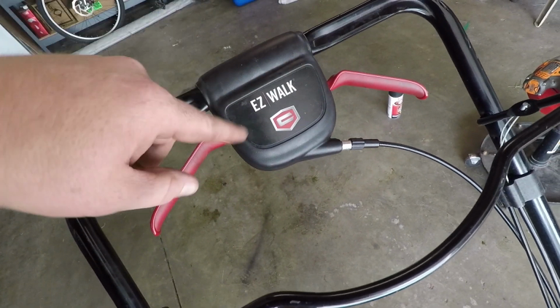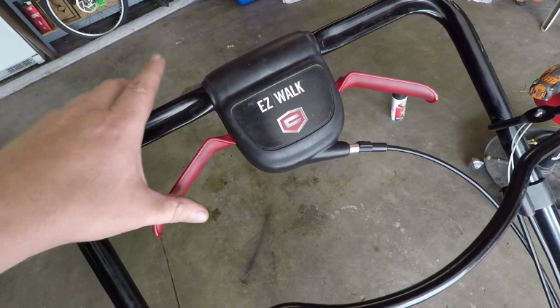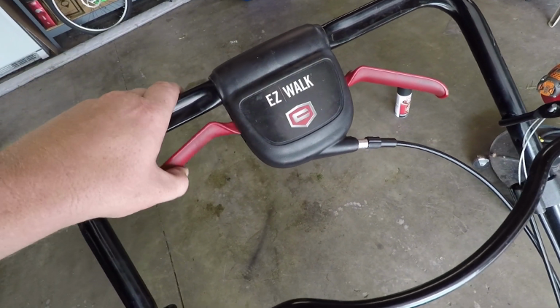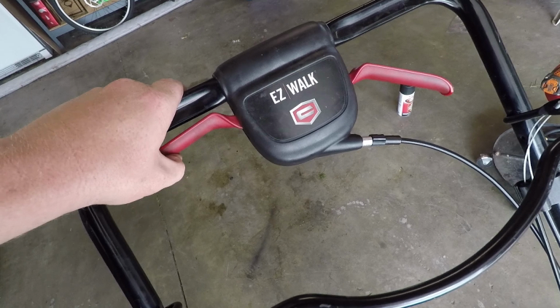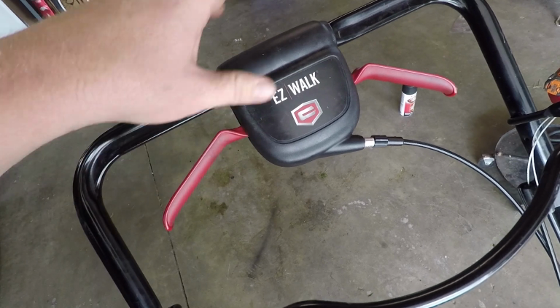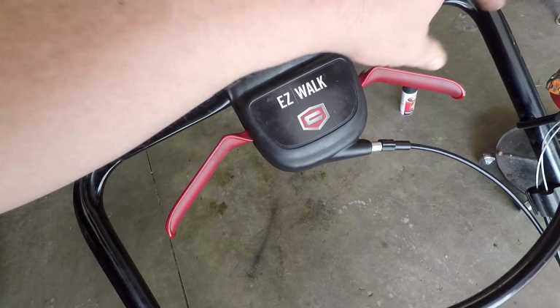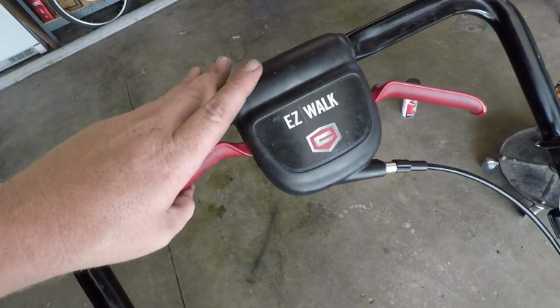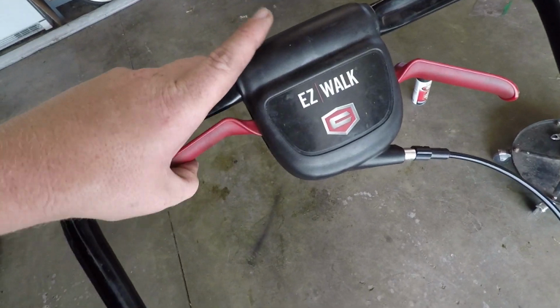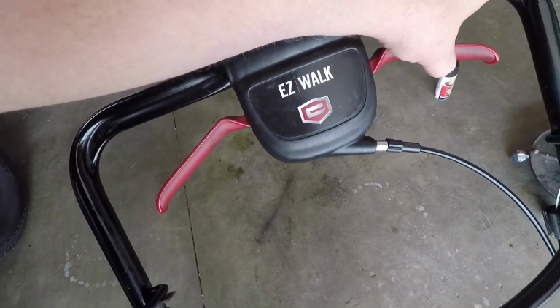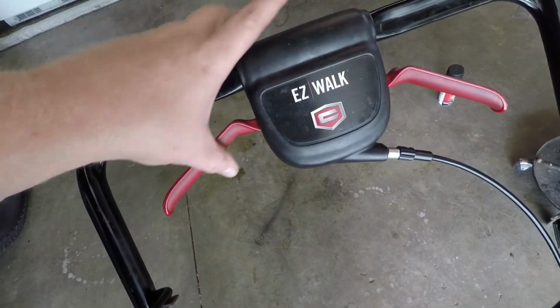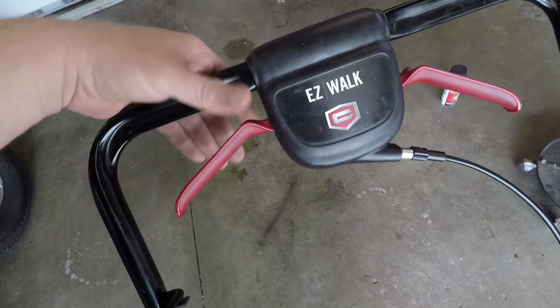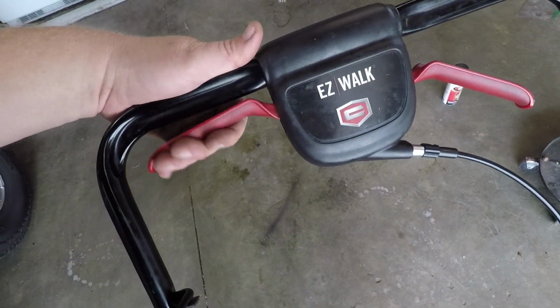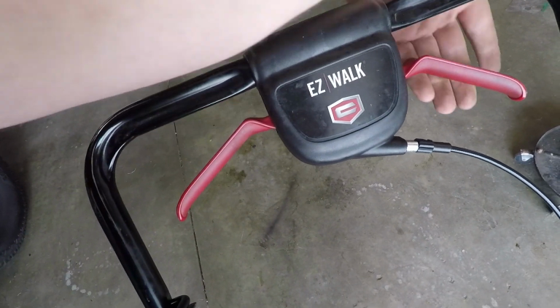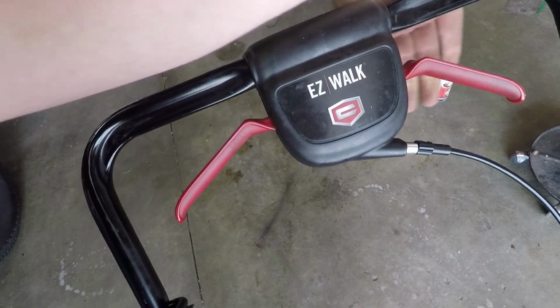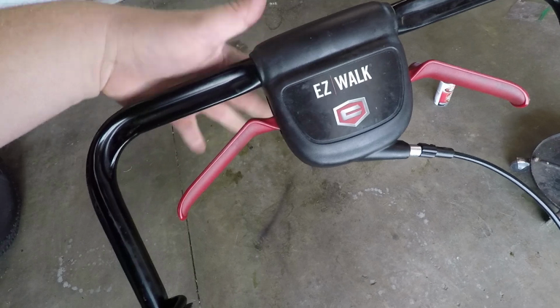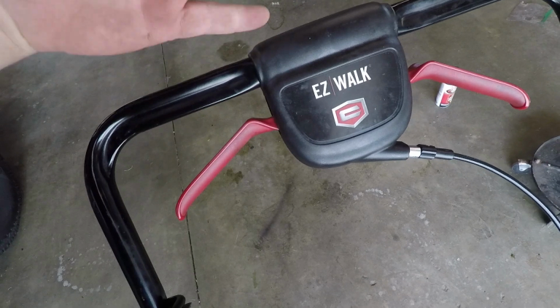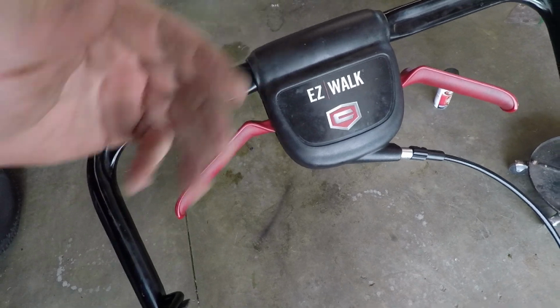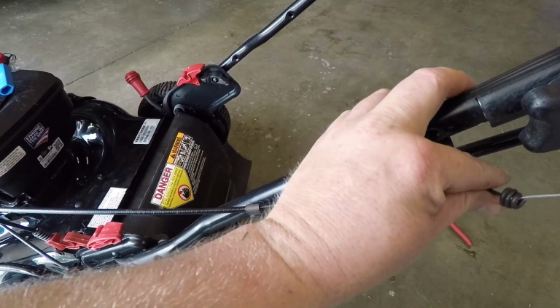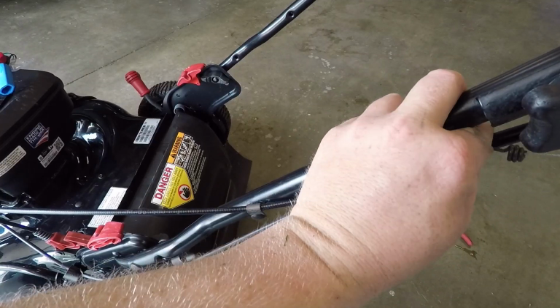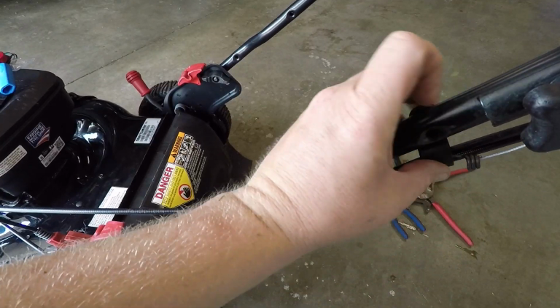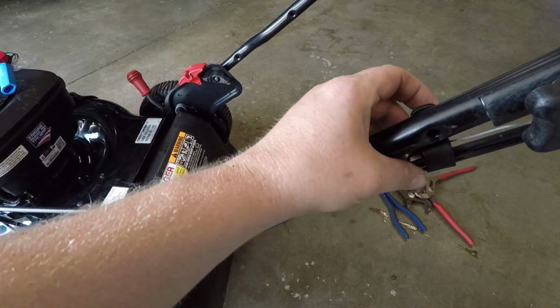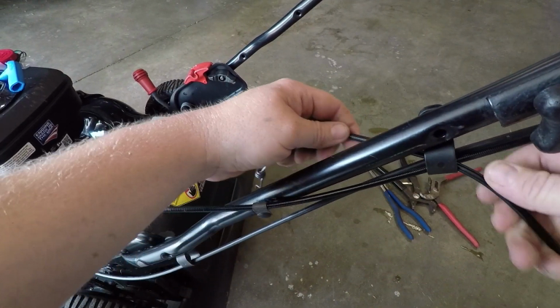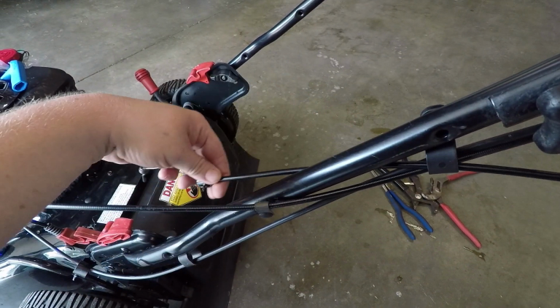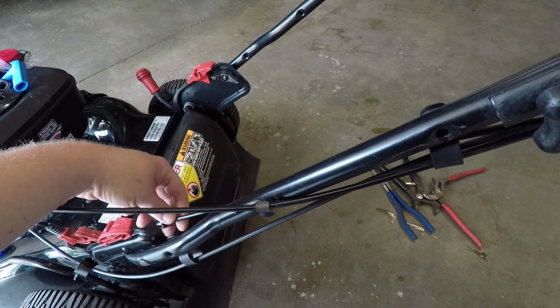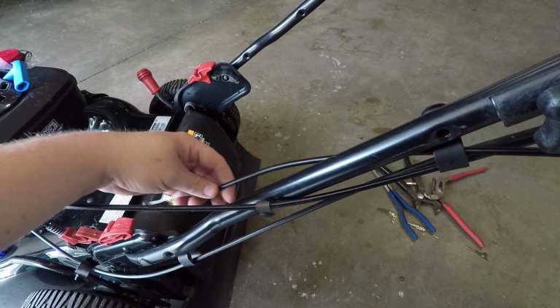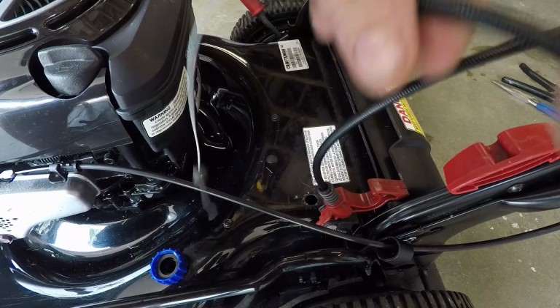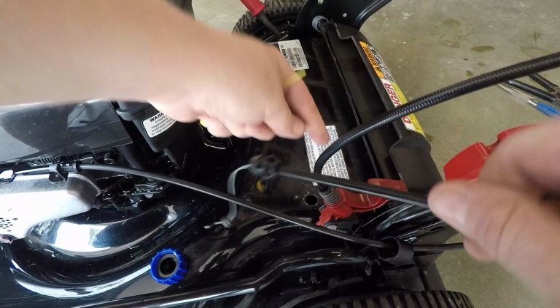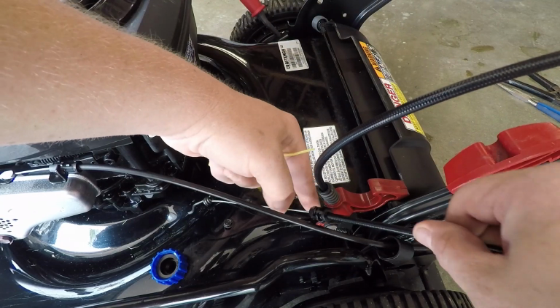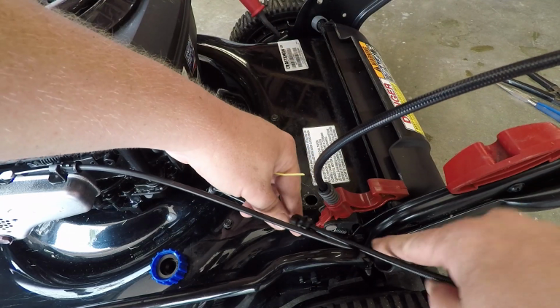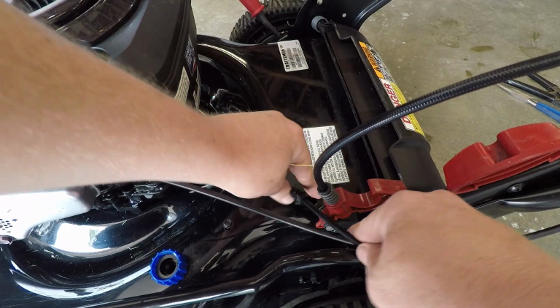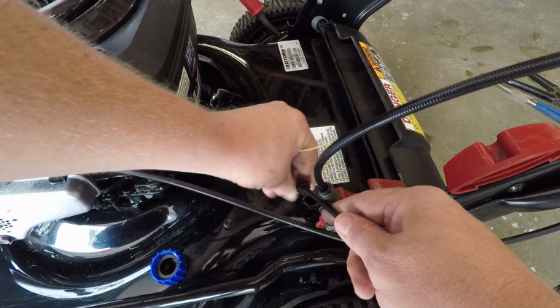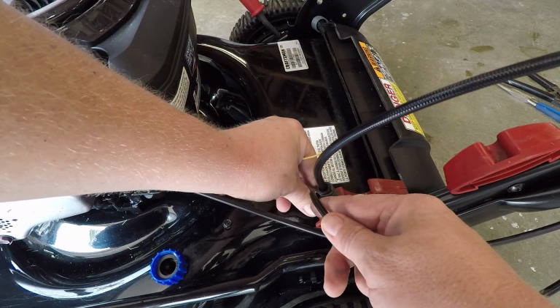Some of the older ones only had one handle and that kept breaking off, so they added two handles, and you can squeeze one or the other or both and it does the same thing. Weave this back through the cable holders that are already on the mower.